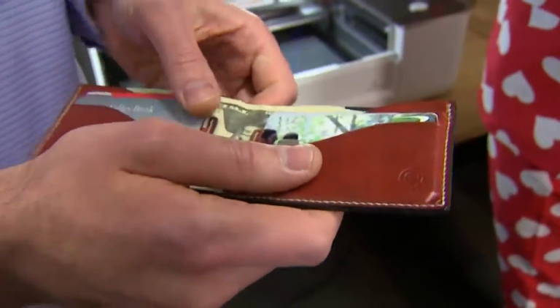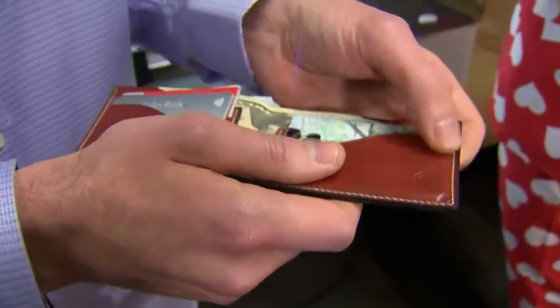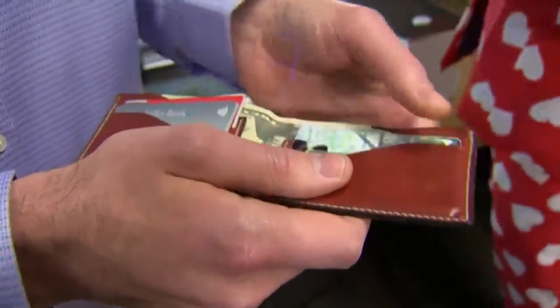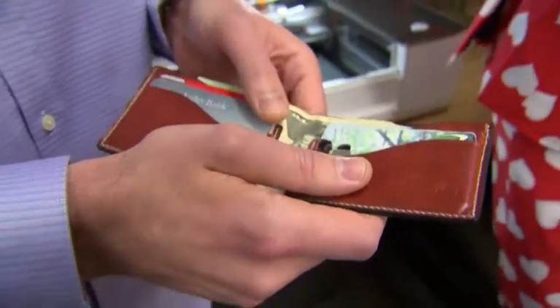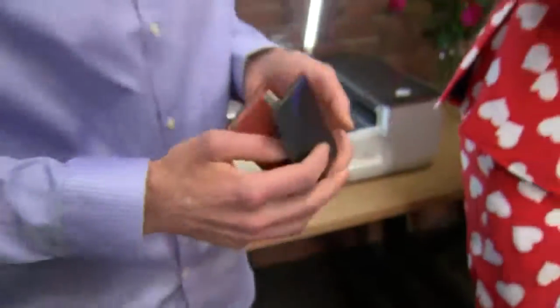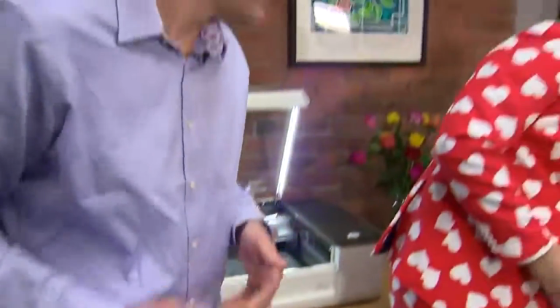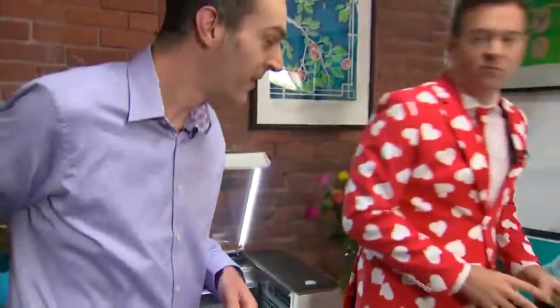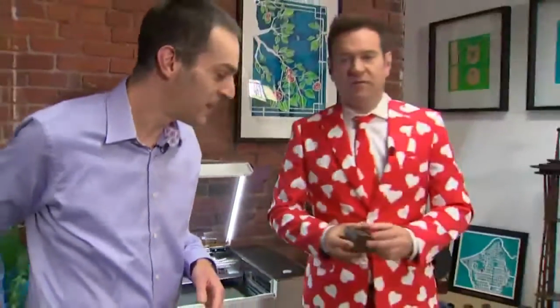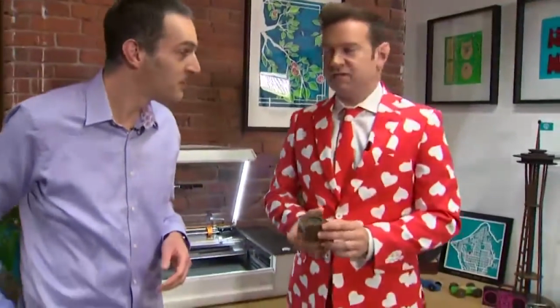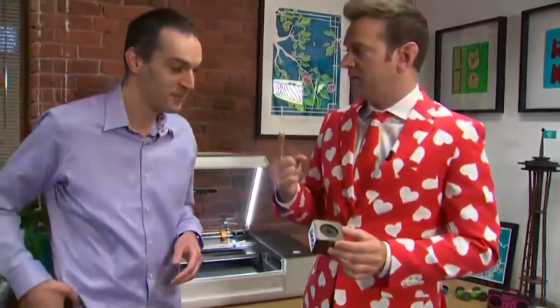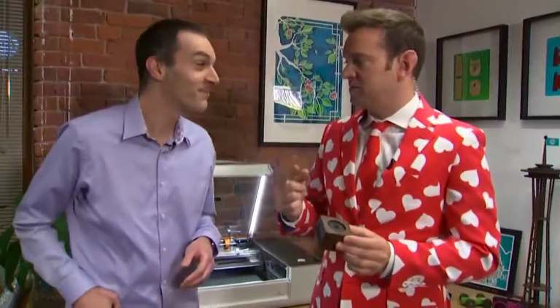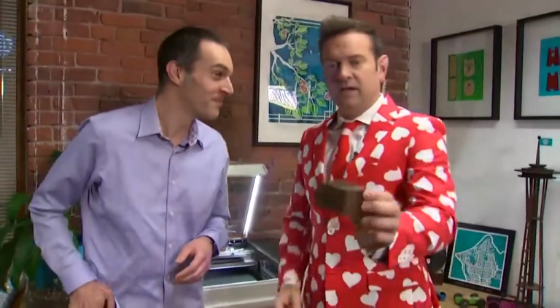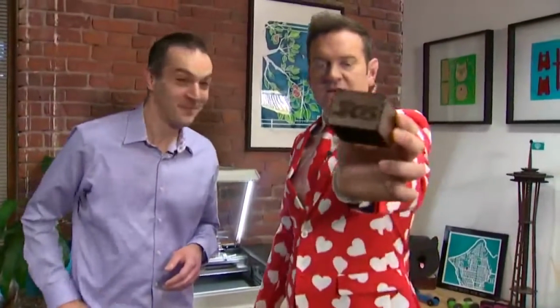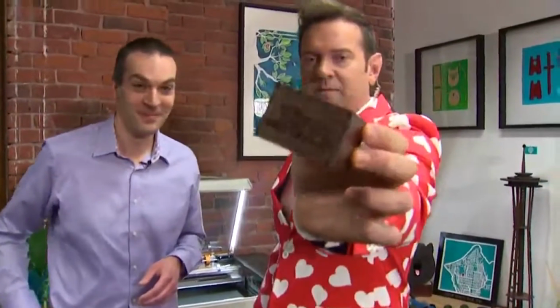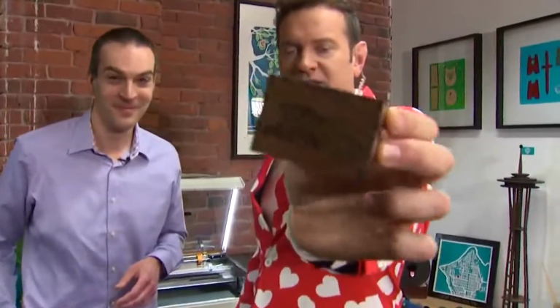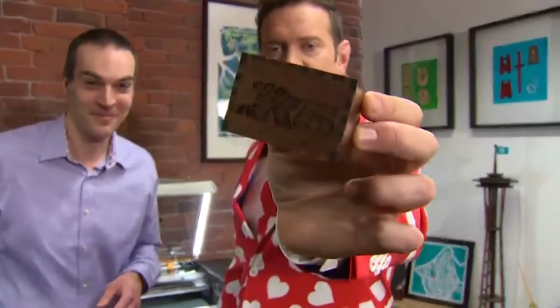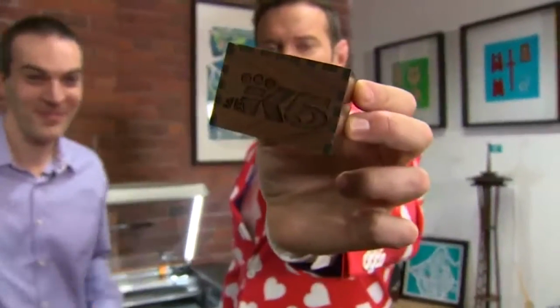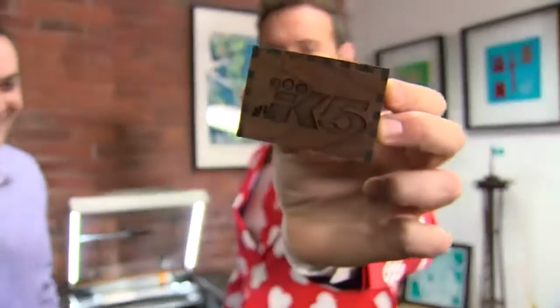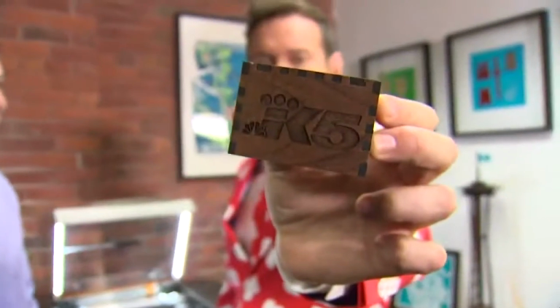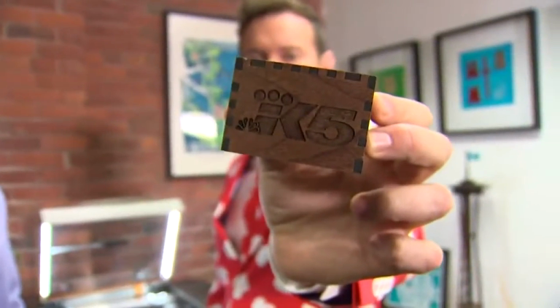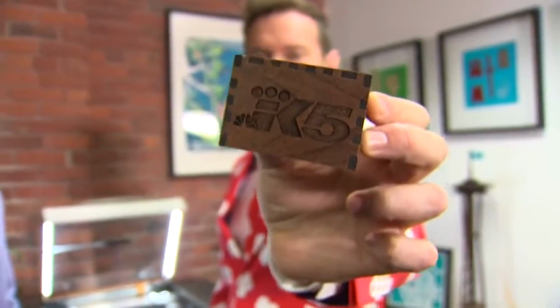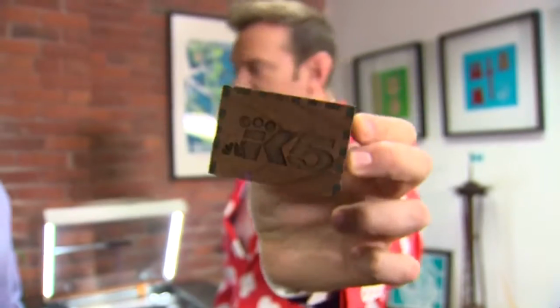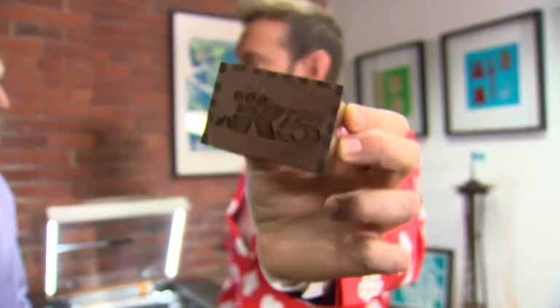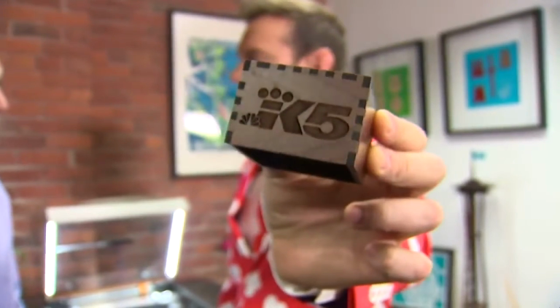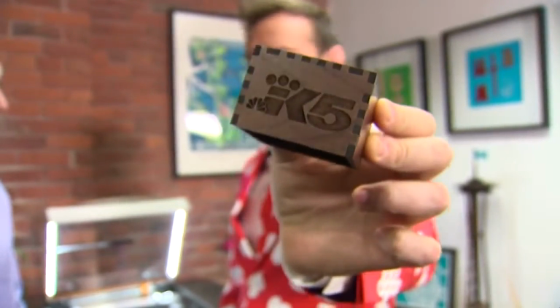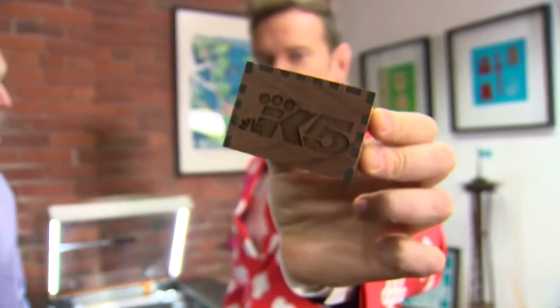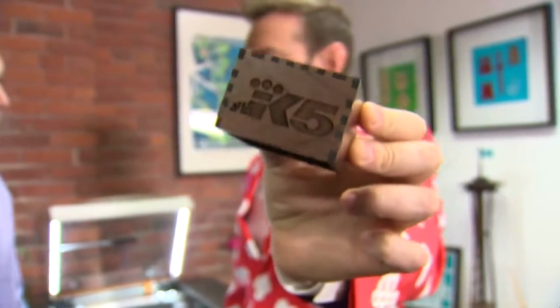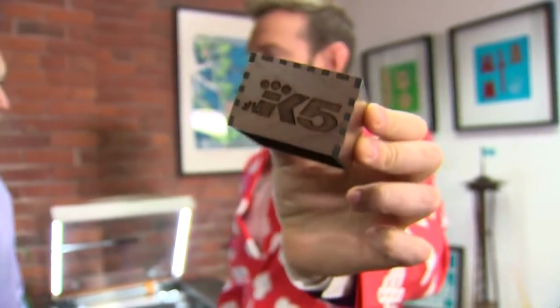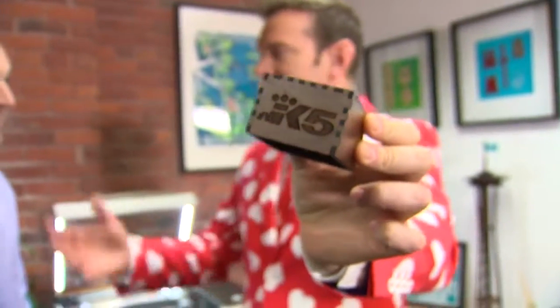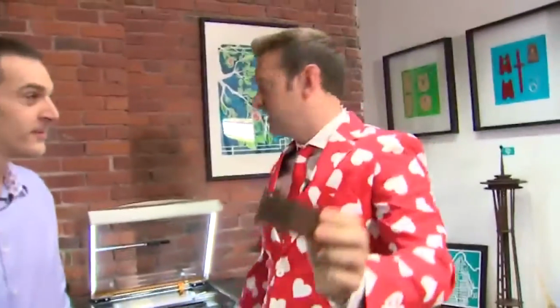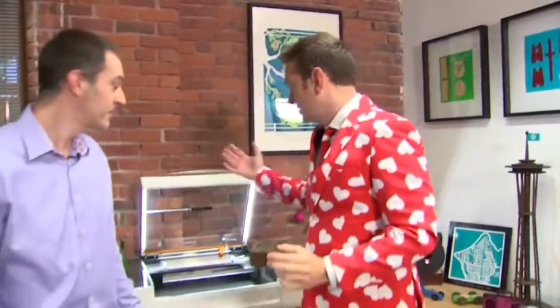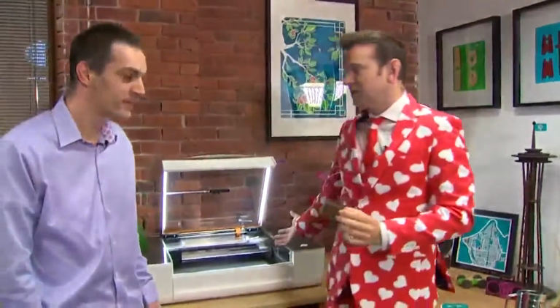It even does the stitch holes, so you just lace it up. When we're in the field, we use stick microphones. You guys even made me a custom microphone flag, as we call it. So truly, anything you can think of — you can dream of it, you can draw it, you guys scan it in, and you can print it.